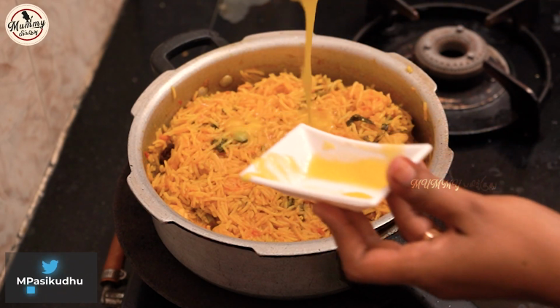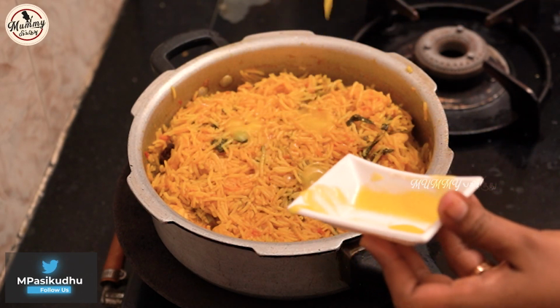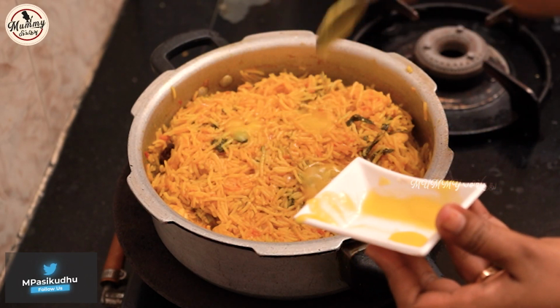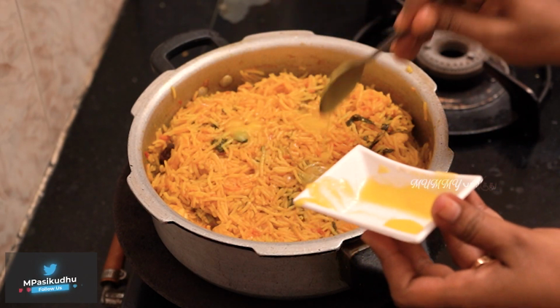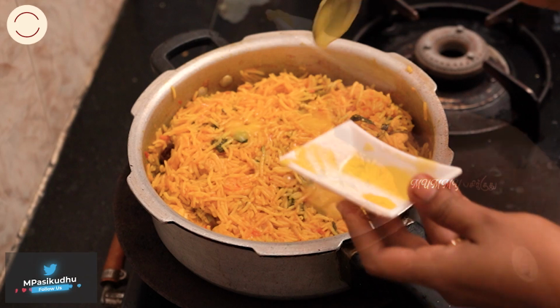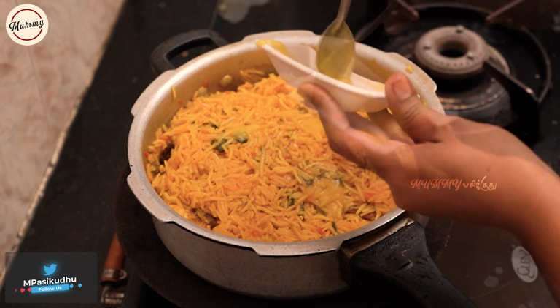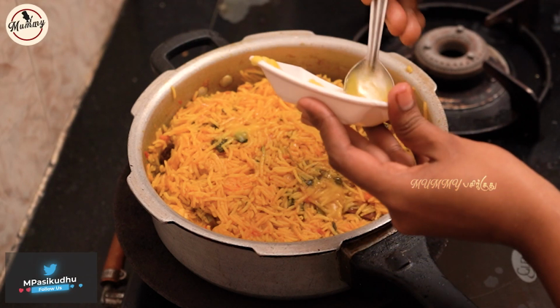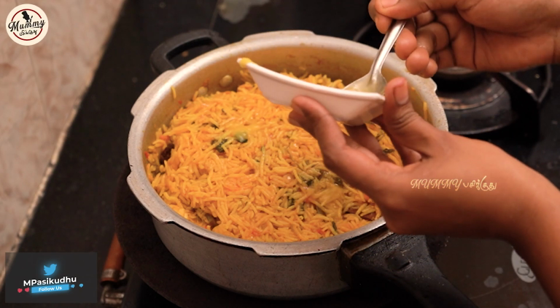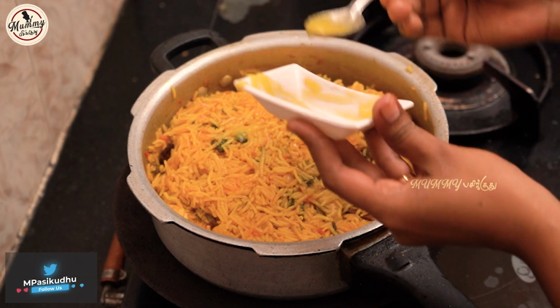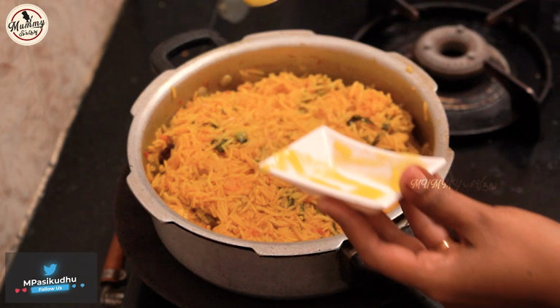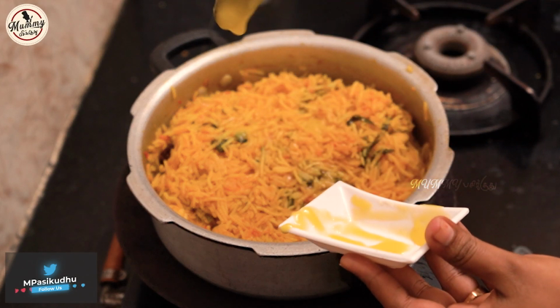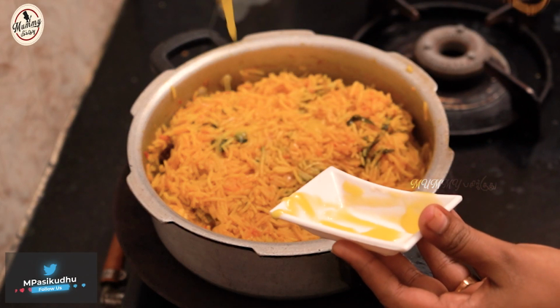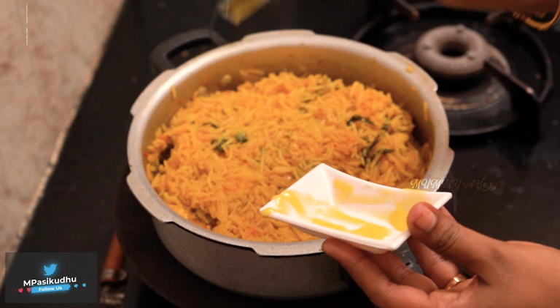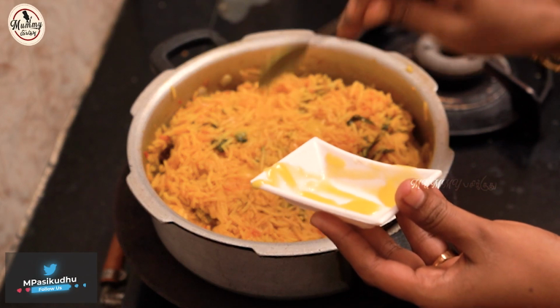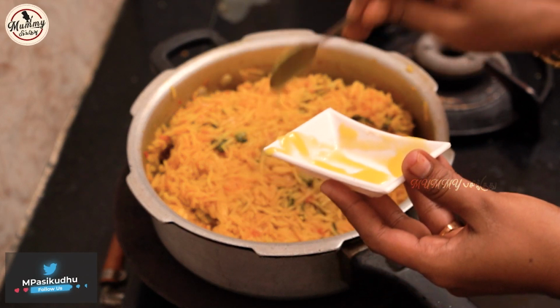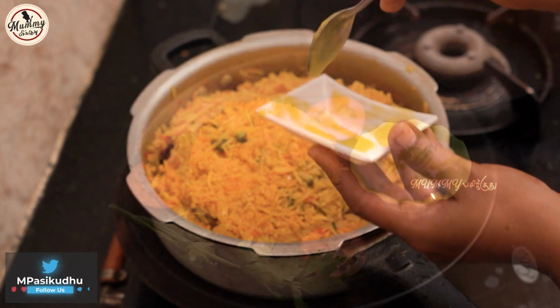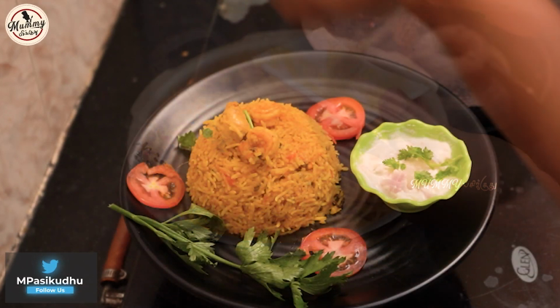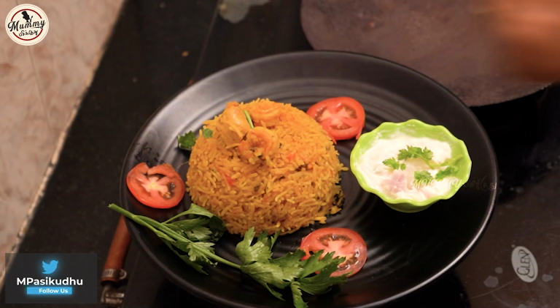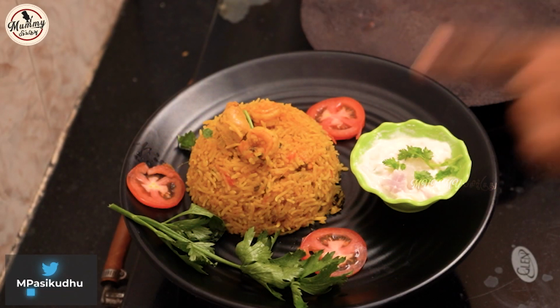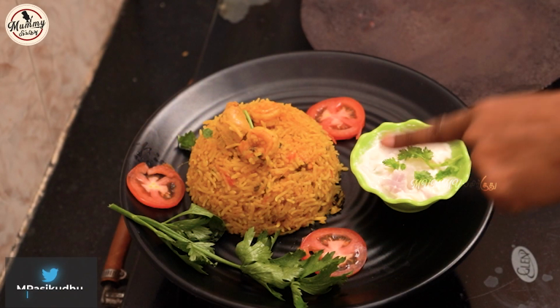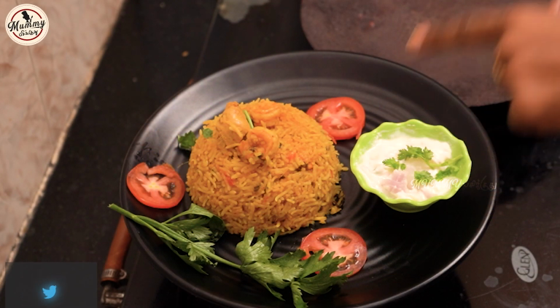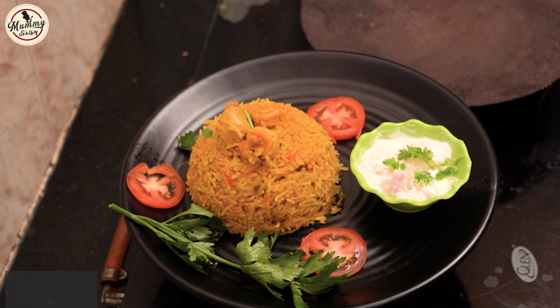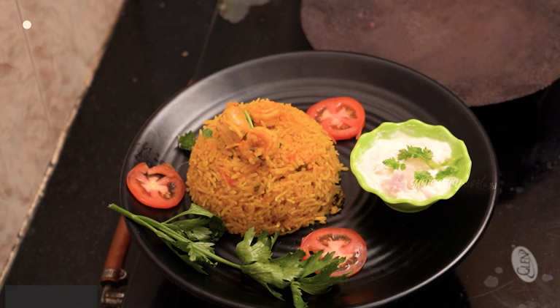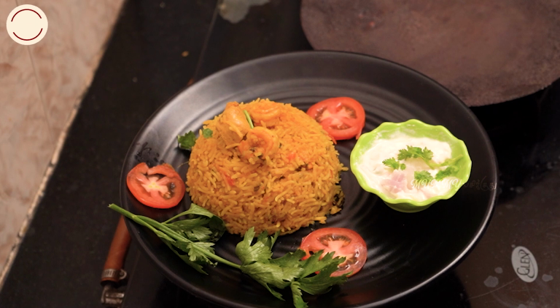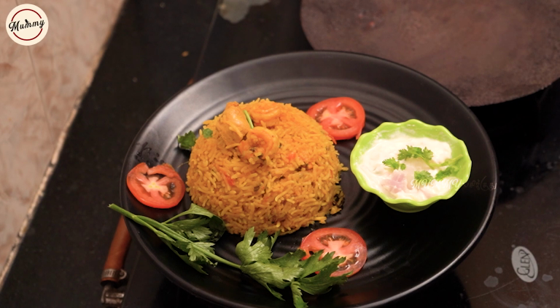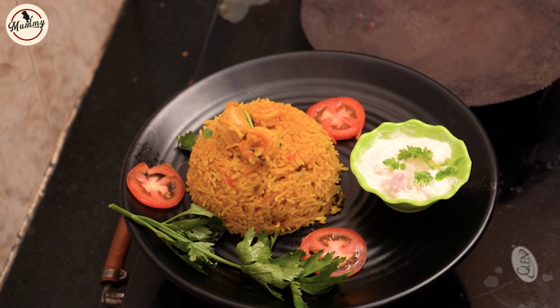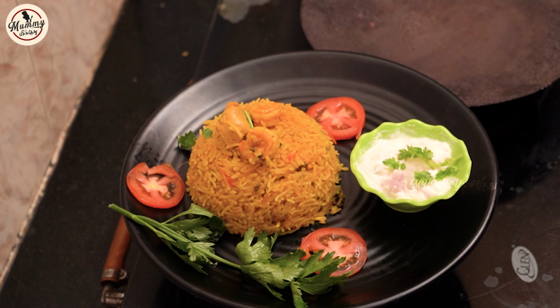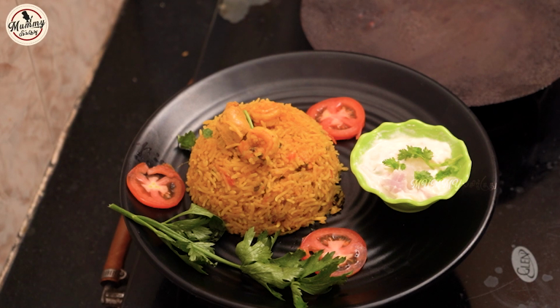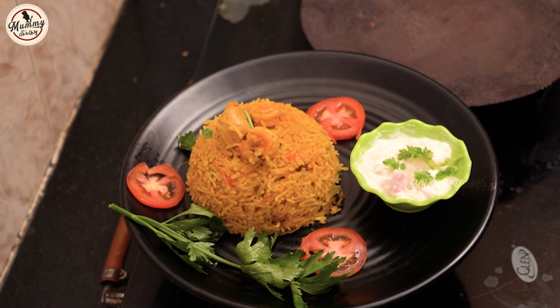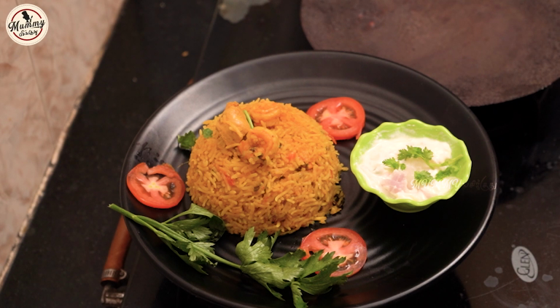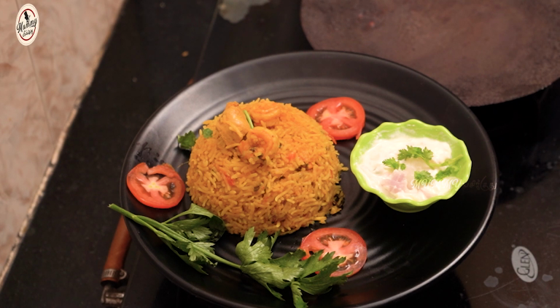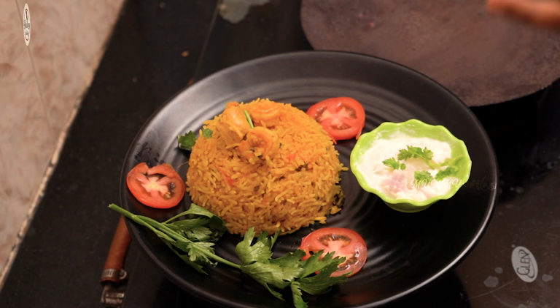You can eat some food. Chicken, prawn, and biryani will be ready. Try the recipe and let me know in the comments. I'll show you my feedback.